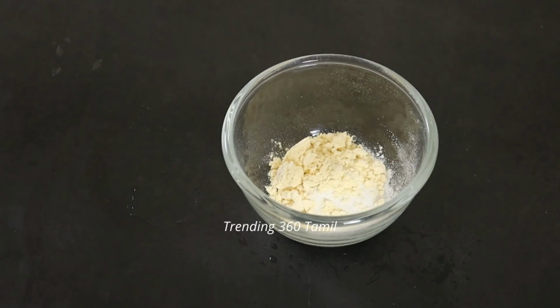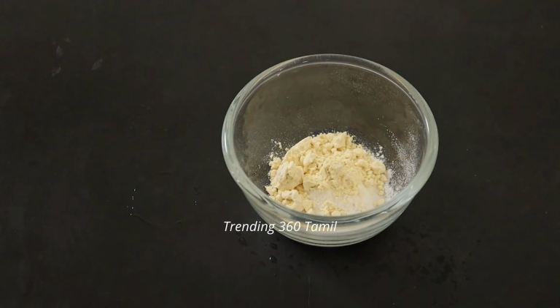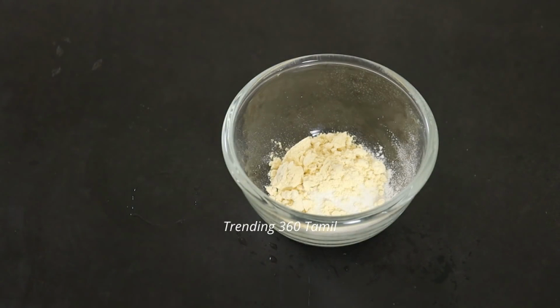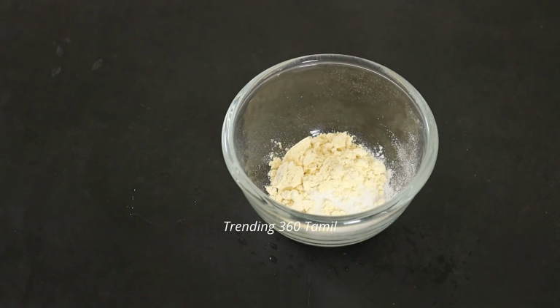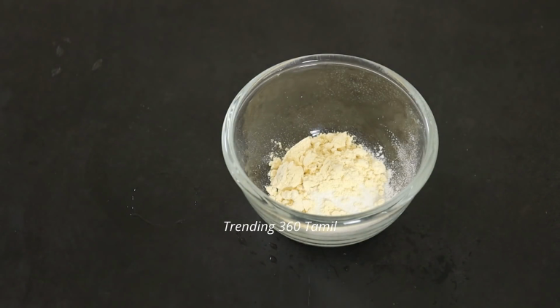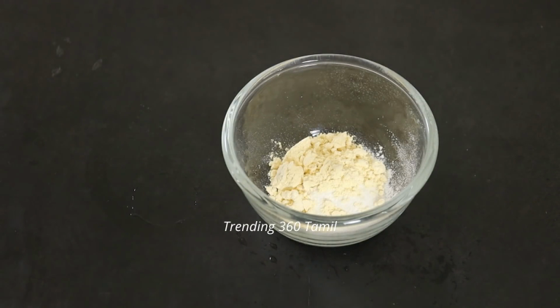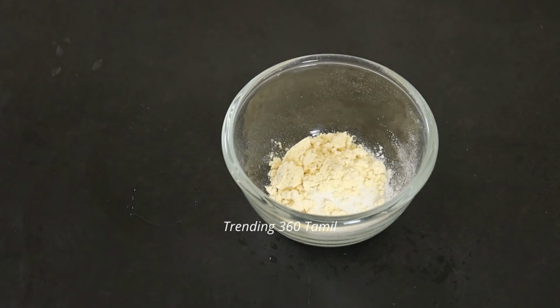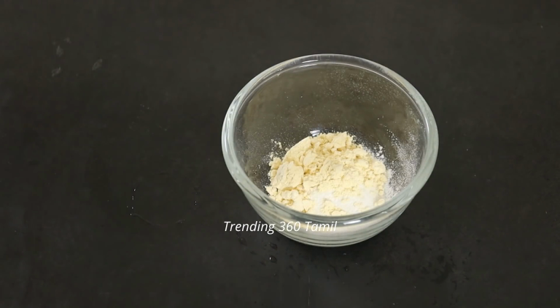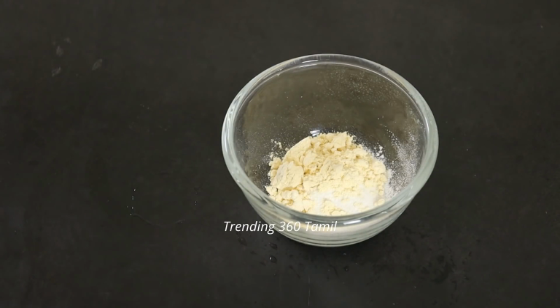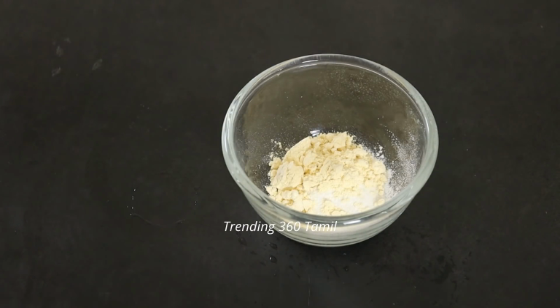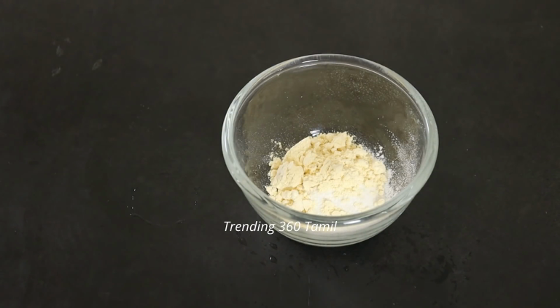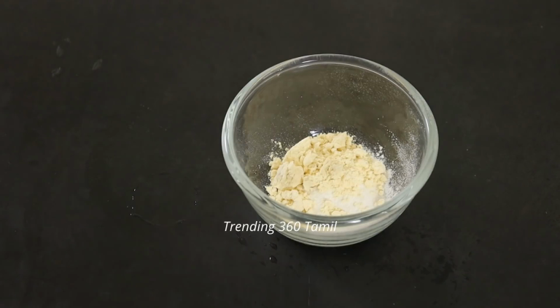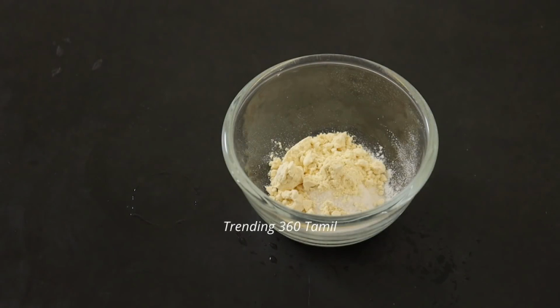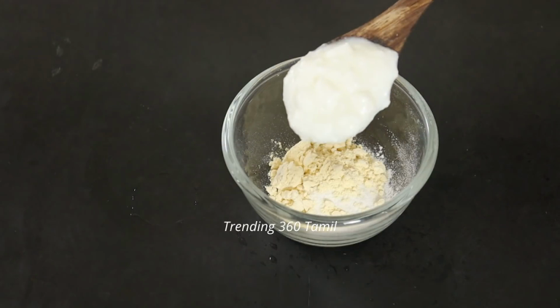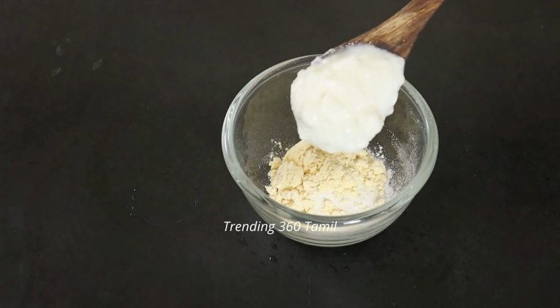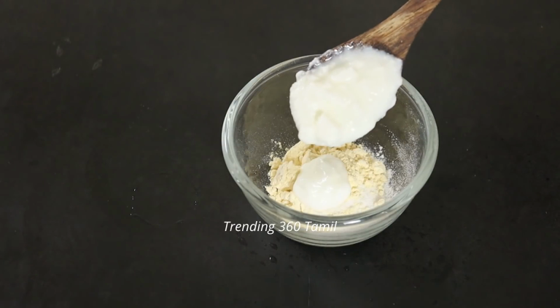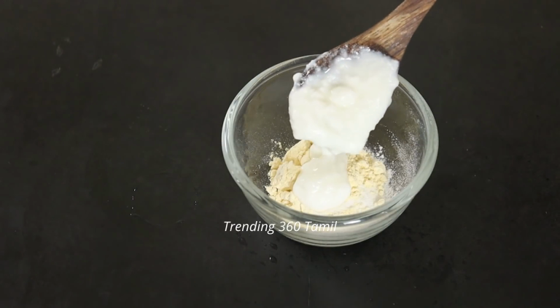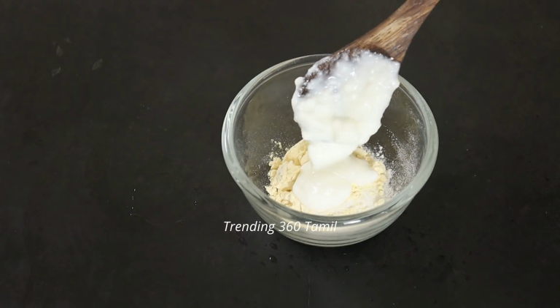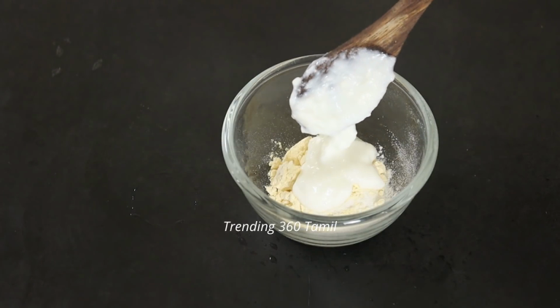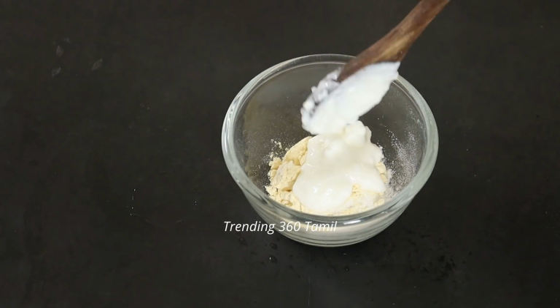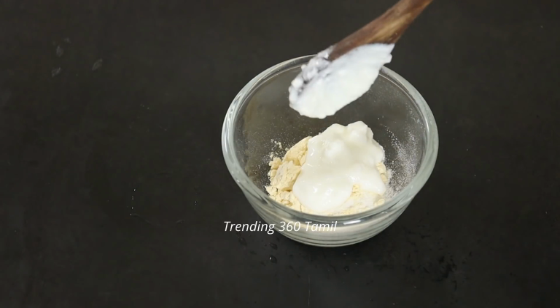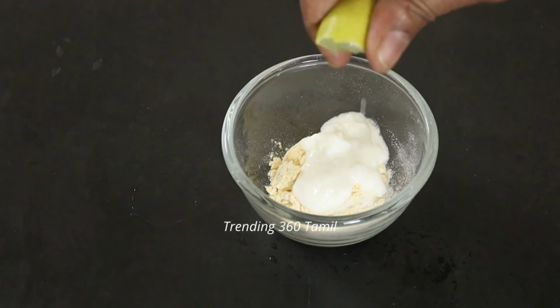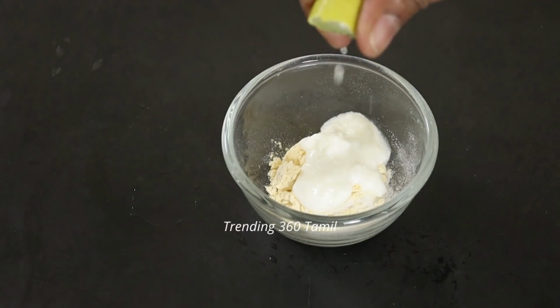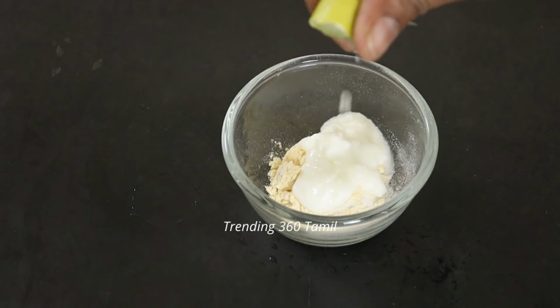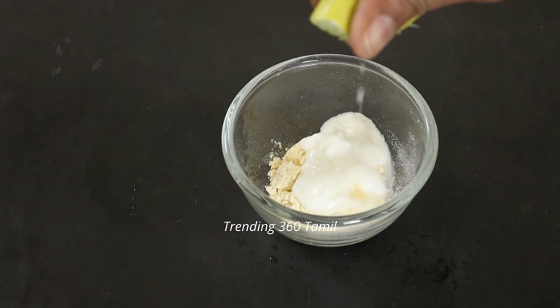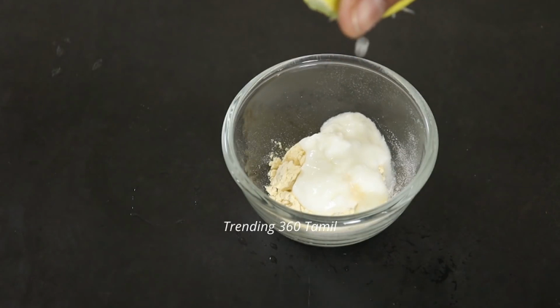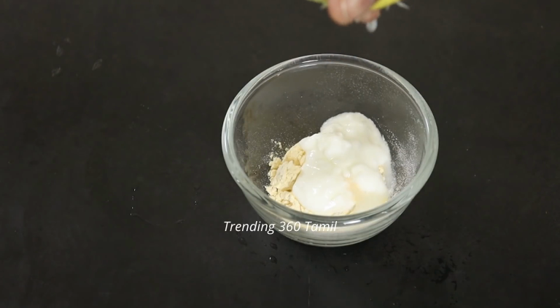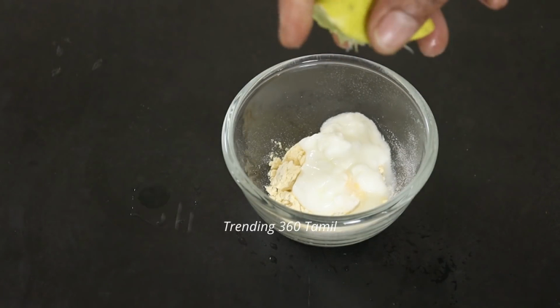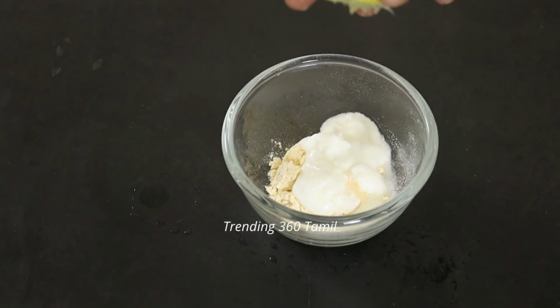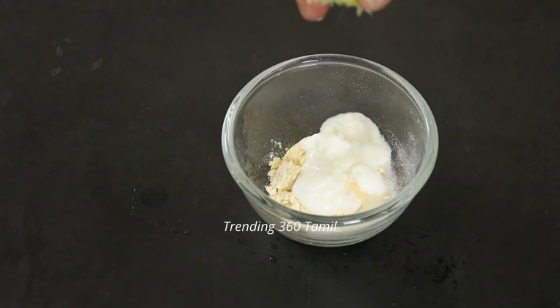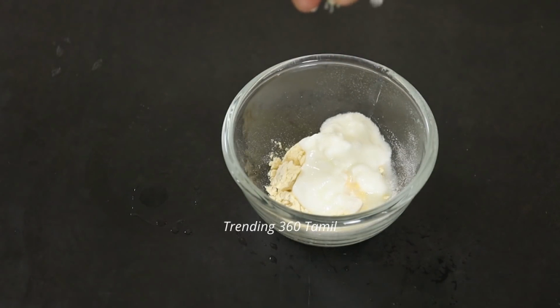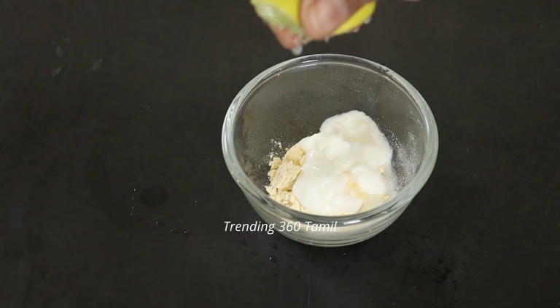You can add 1 spoon at the top. Also, you can add 1 spoon — the thick juice. You can add 8-5 juice to your face.